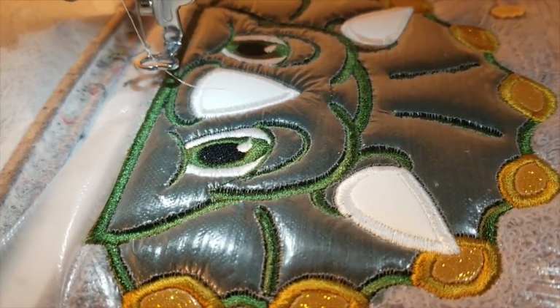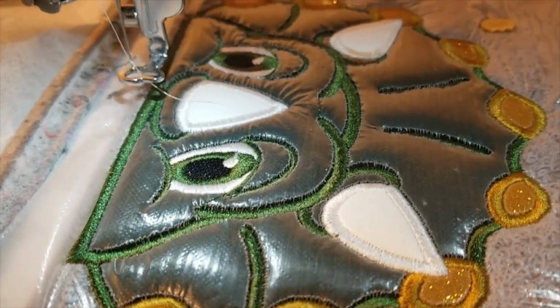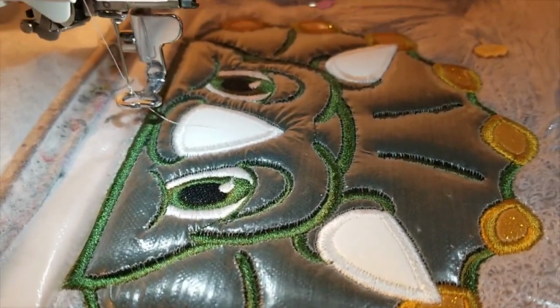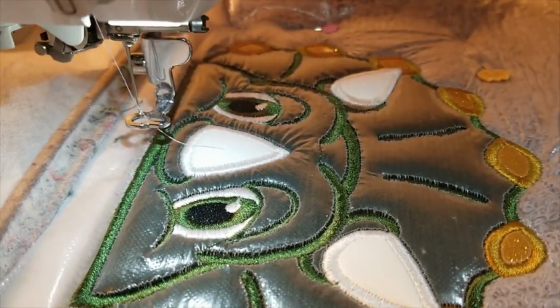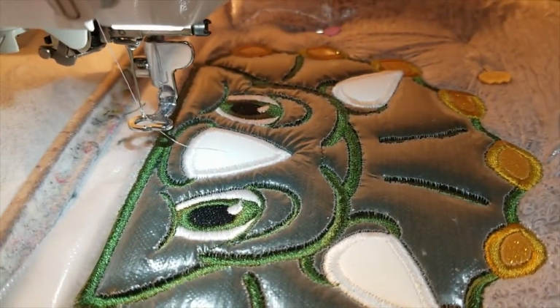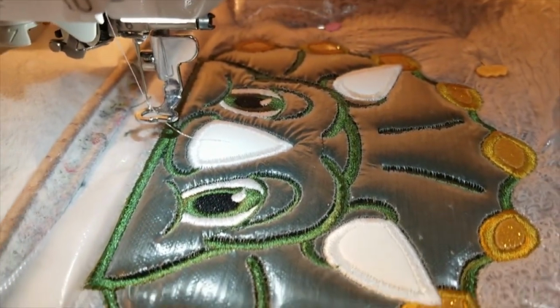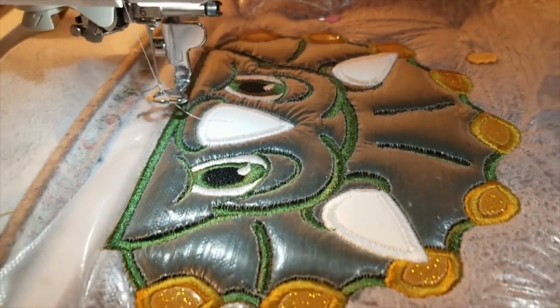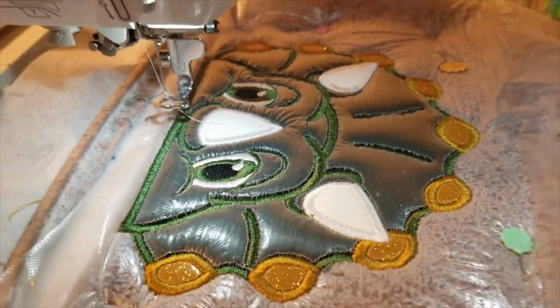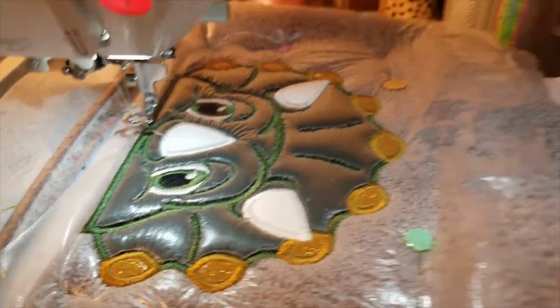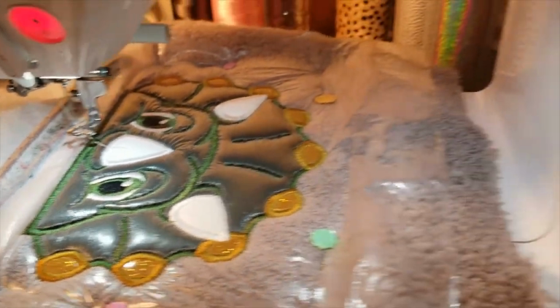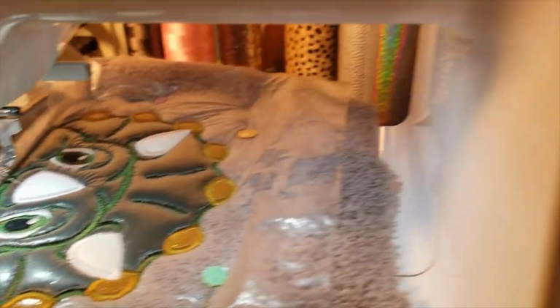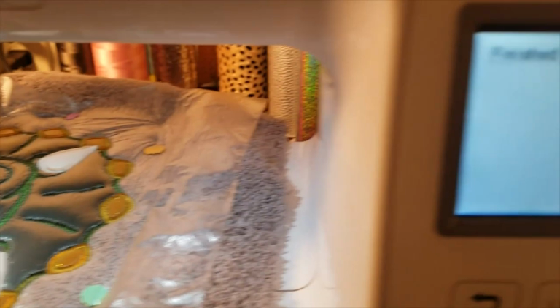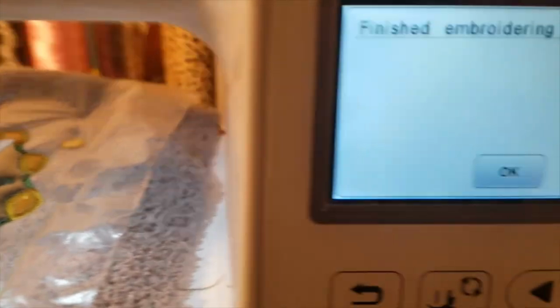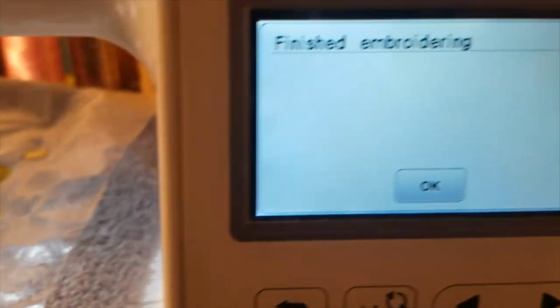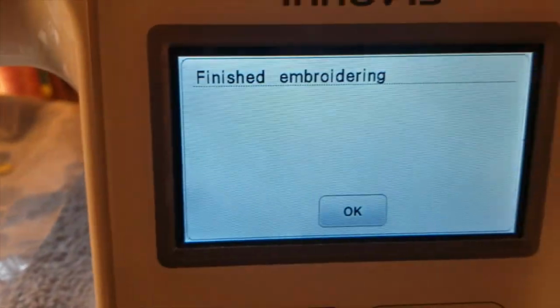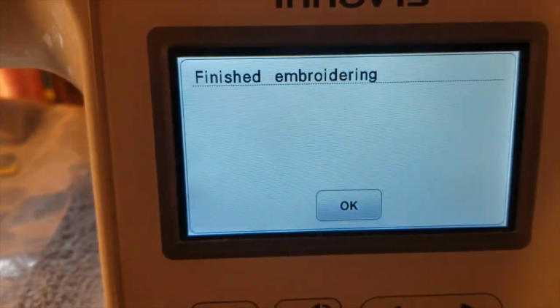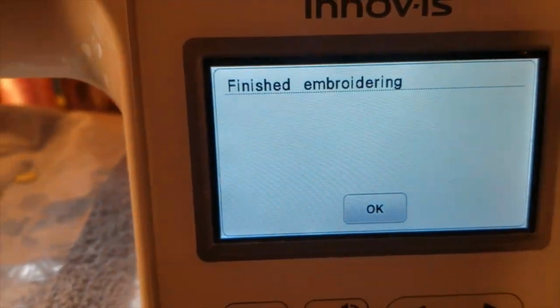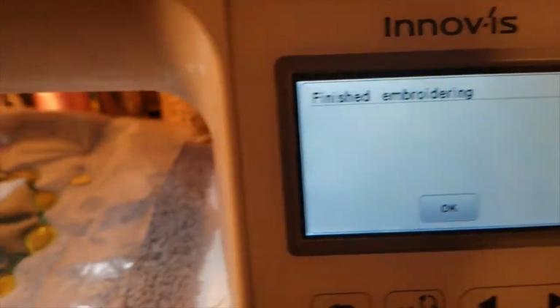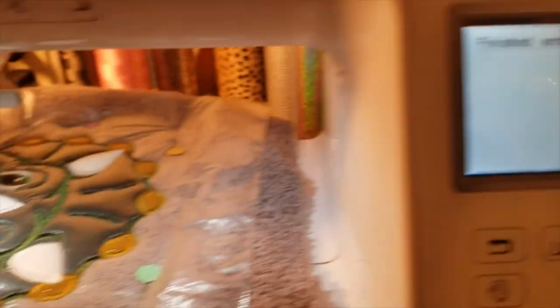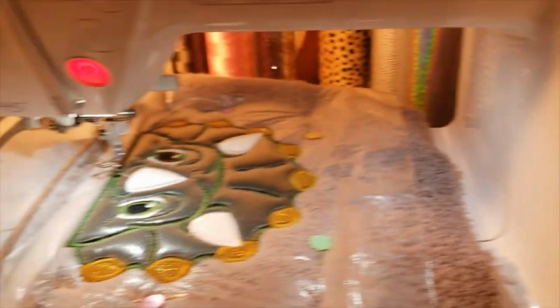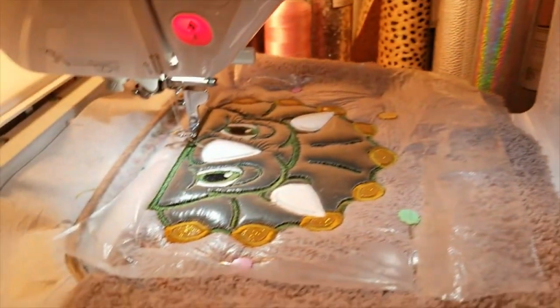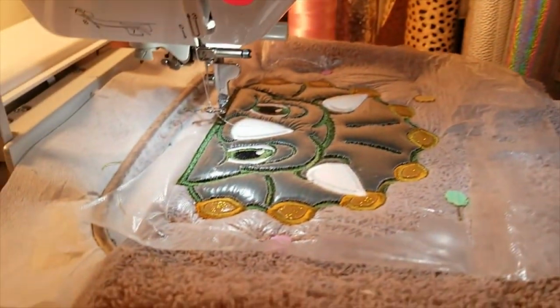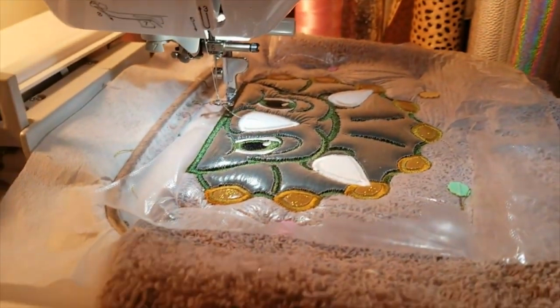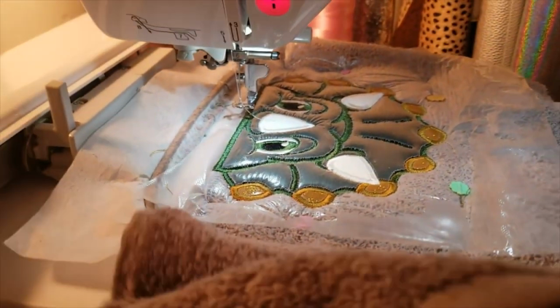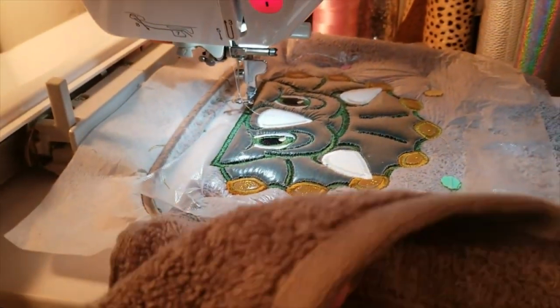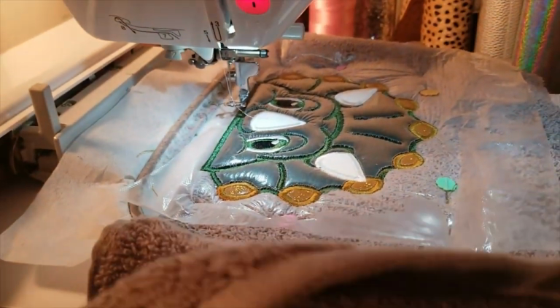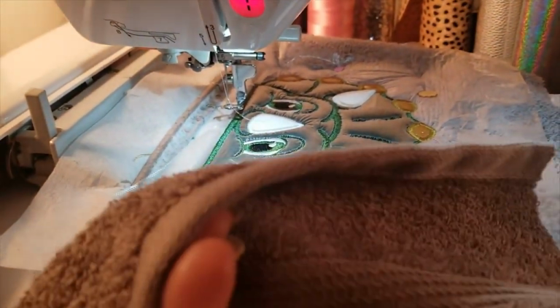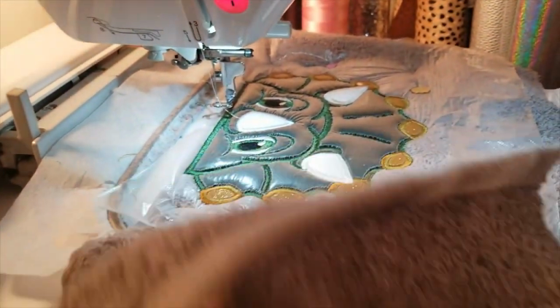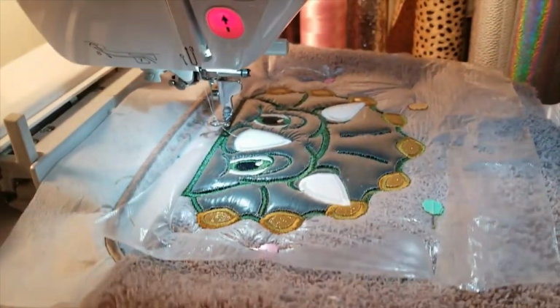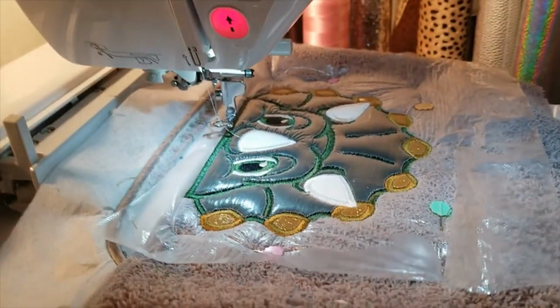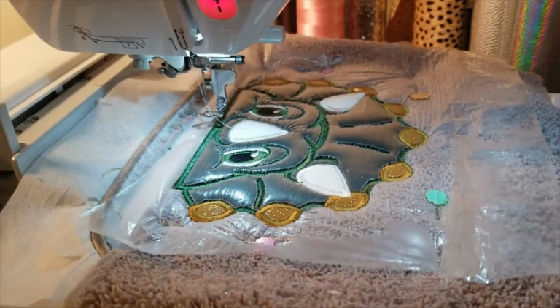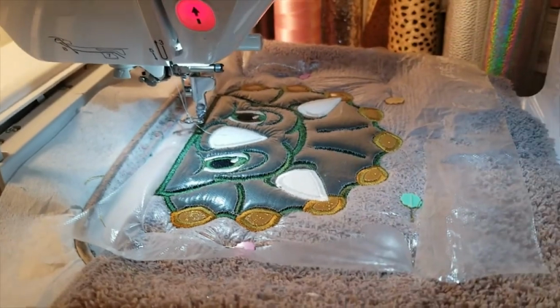It's sewed around the horns and finished embroidering. So let's go turn this half a towel into a hooded towel.